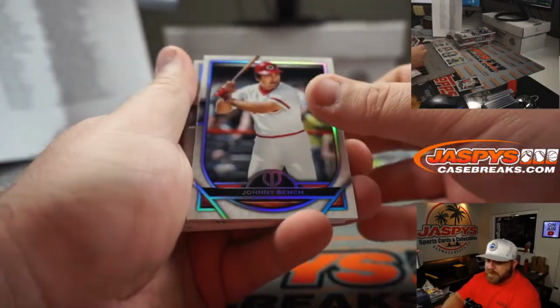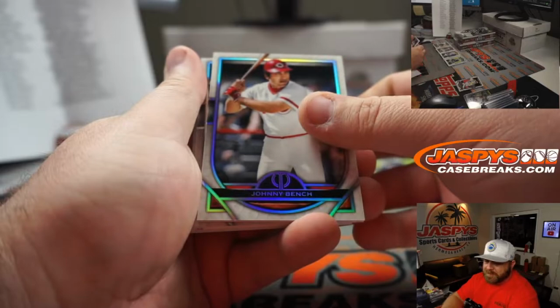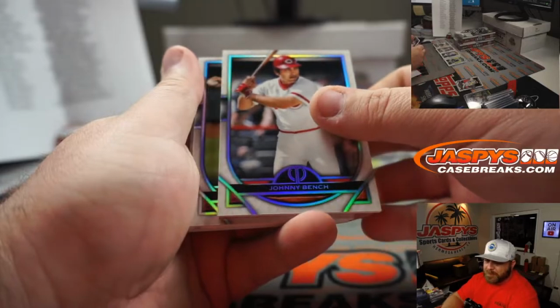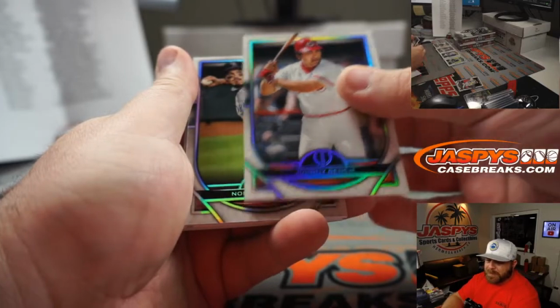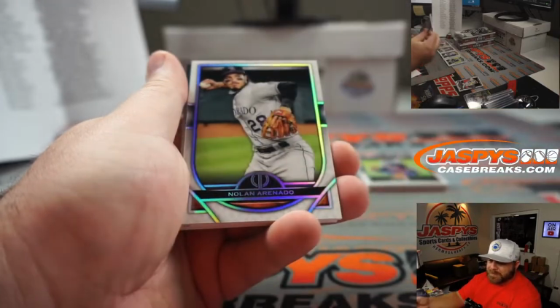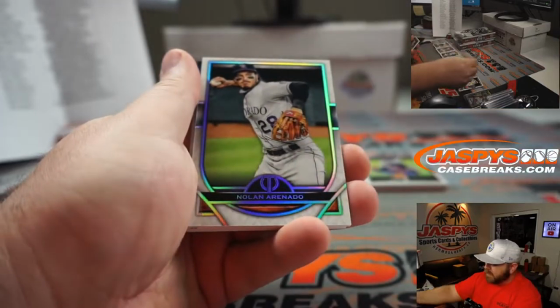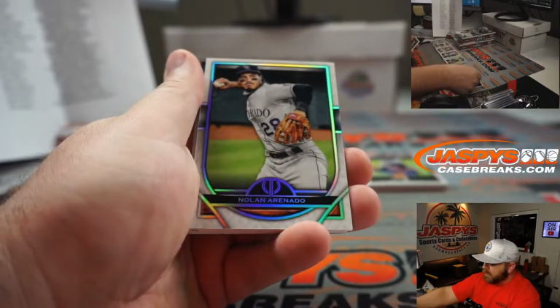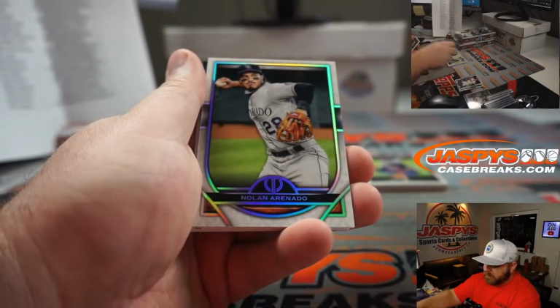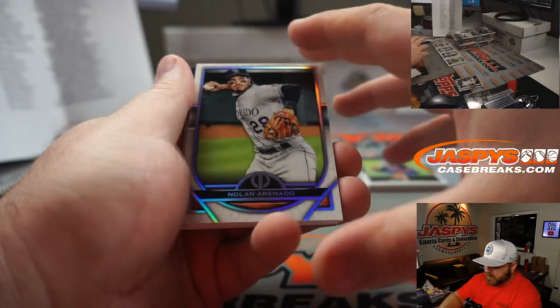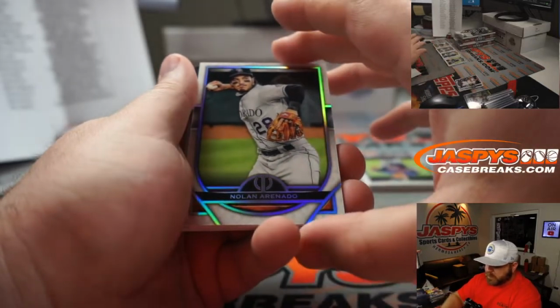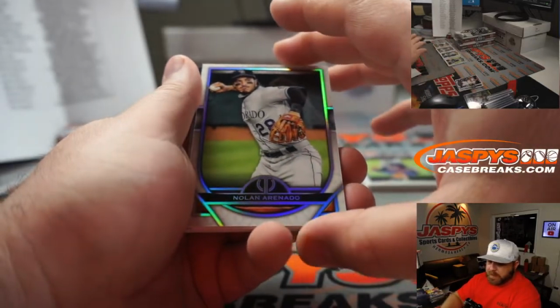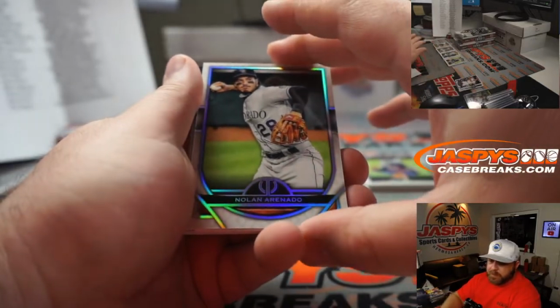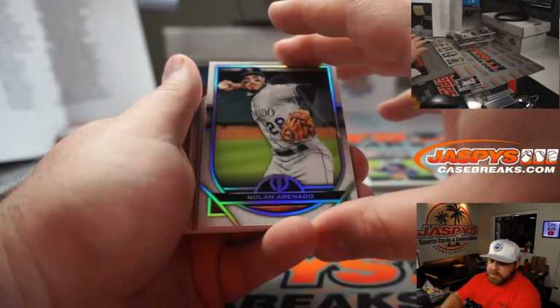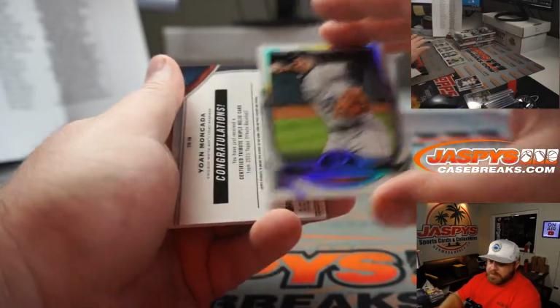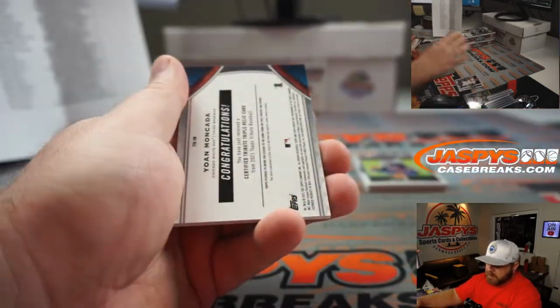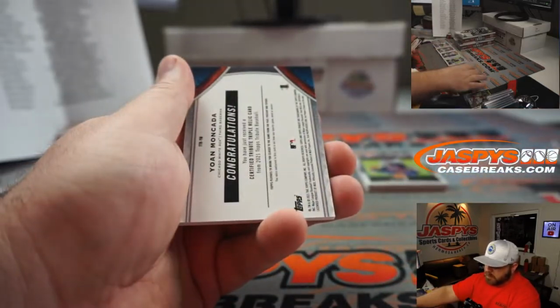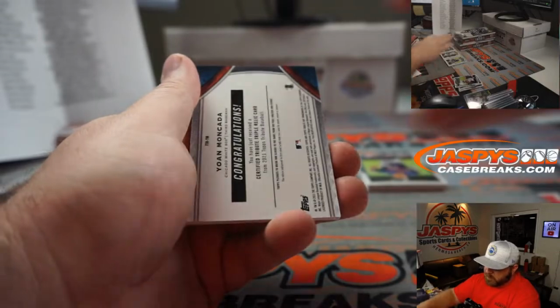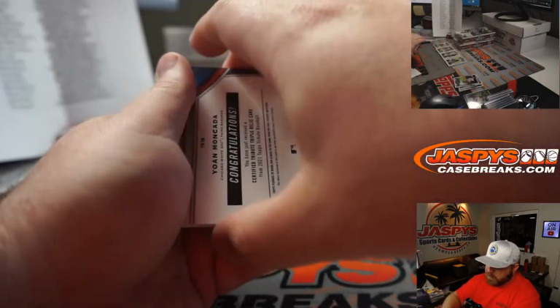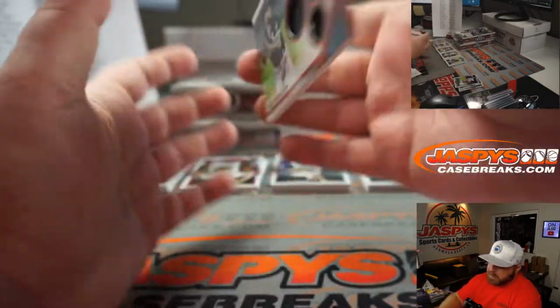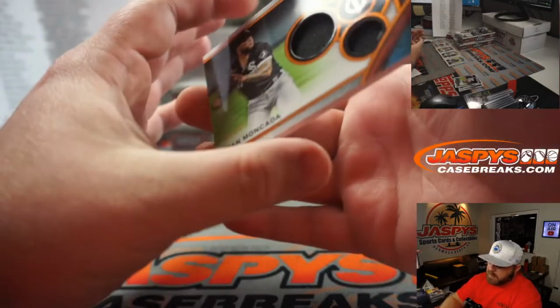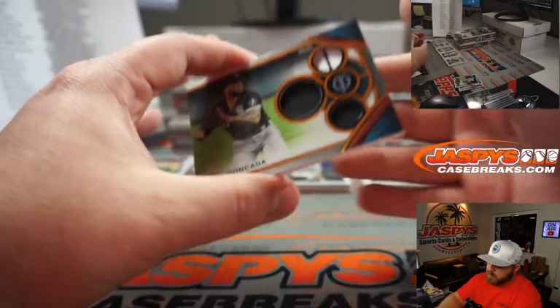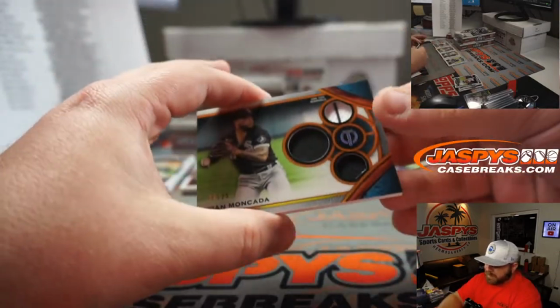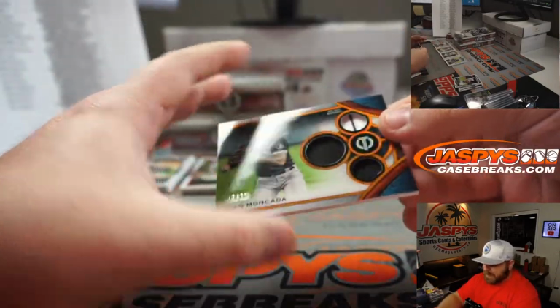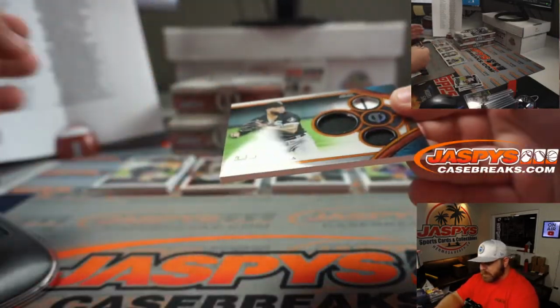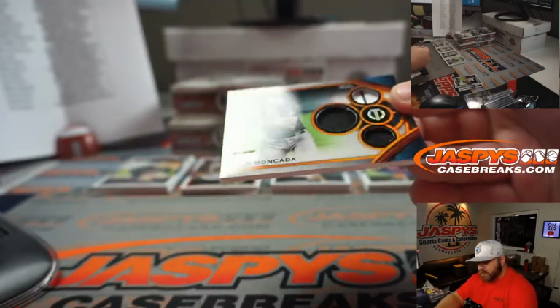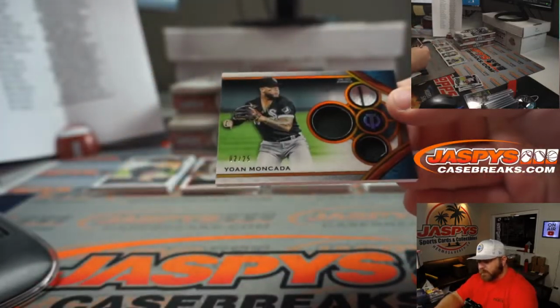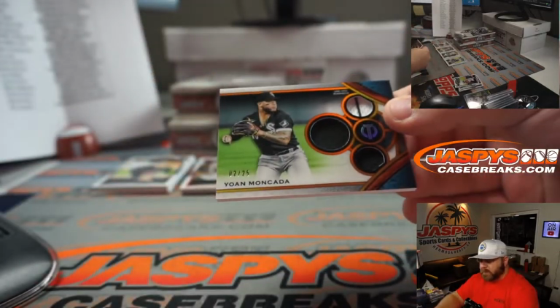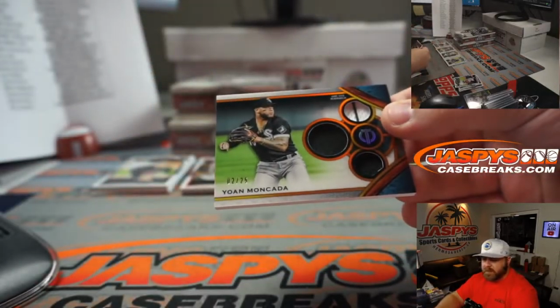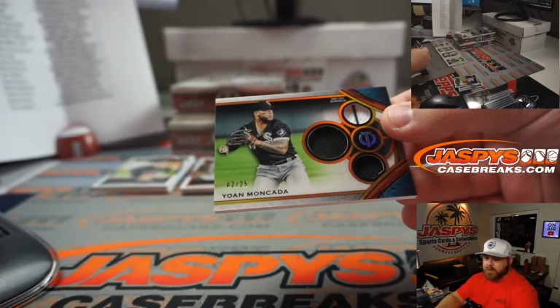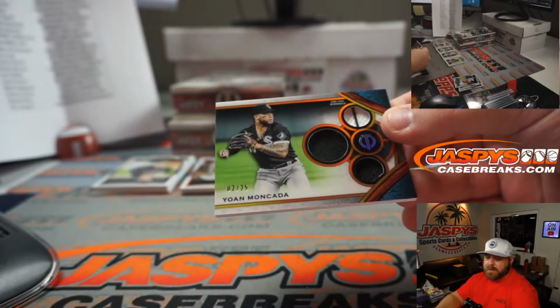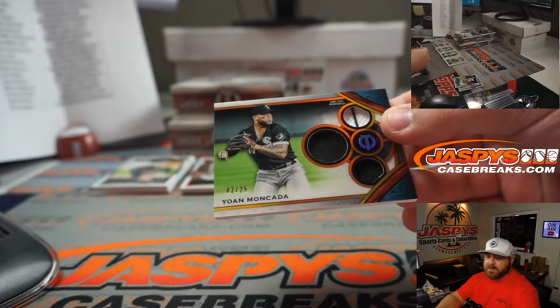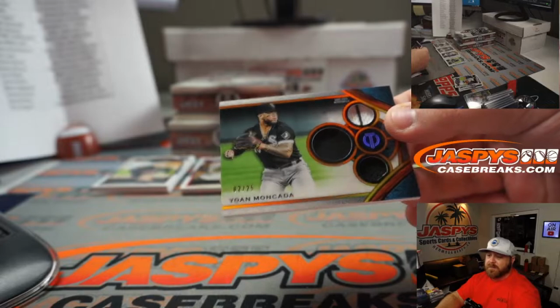Johnny Bench for the Reds — Andrew Schmidt. Nolan Arenado for the Rockies — Mark Neubauer. And Yordan Alvarez, 2 out of 25 for the White Sox — Phil Kline. The card looks incredible.